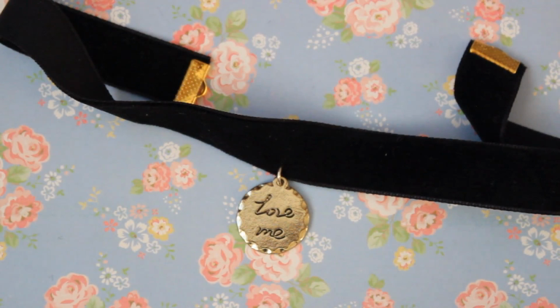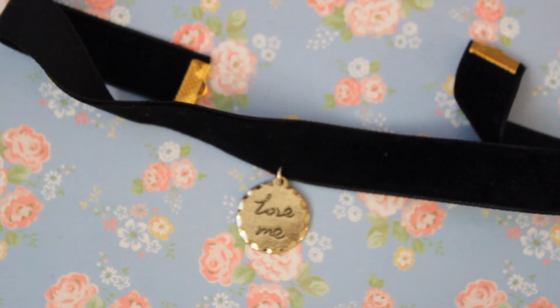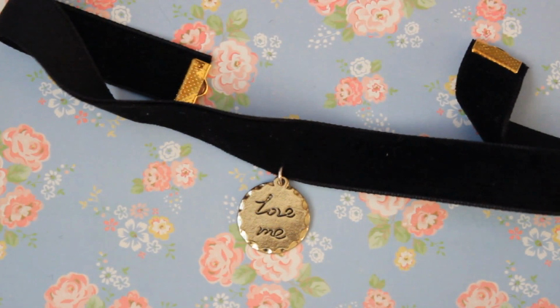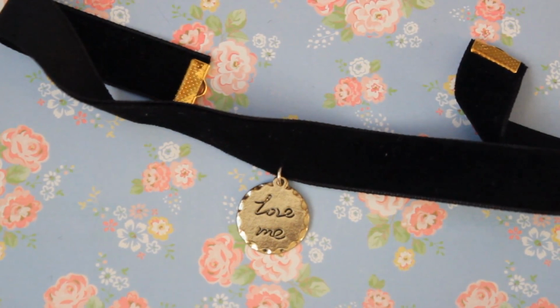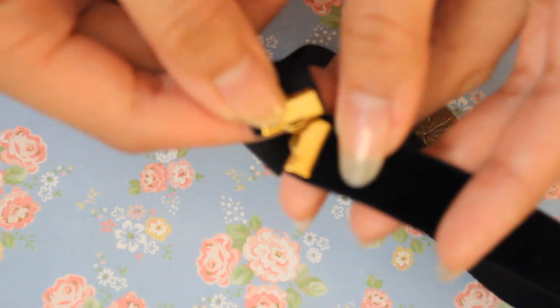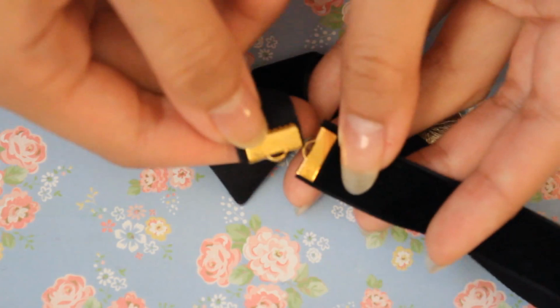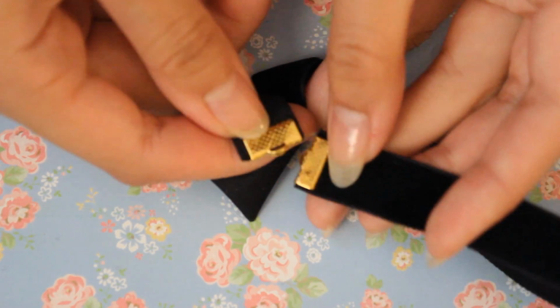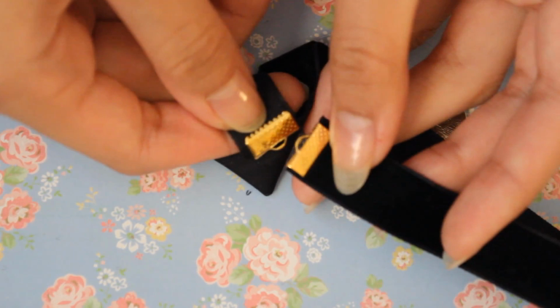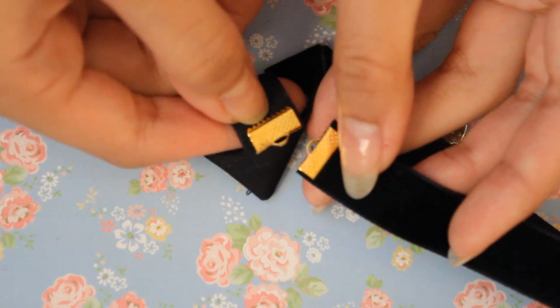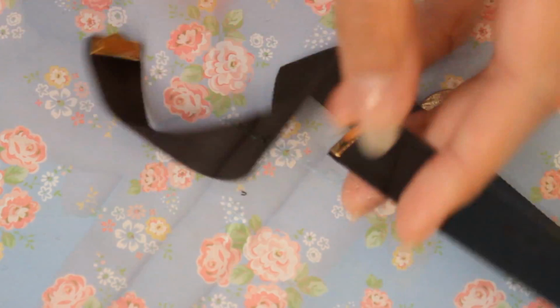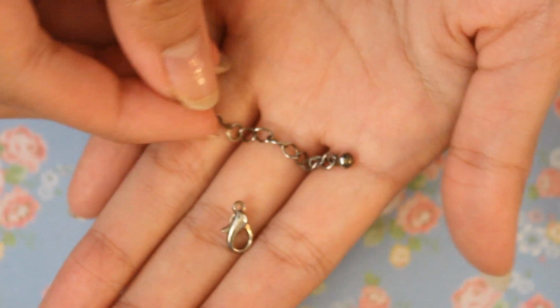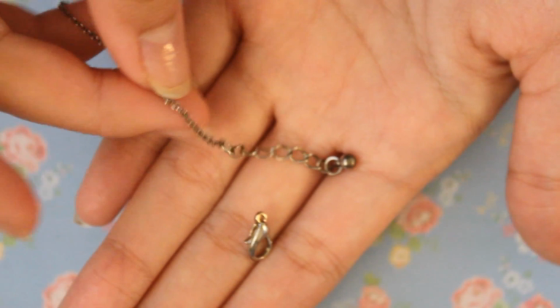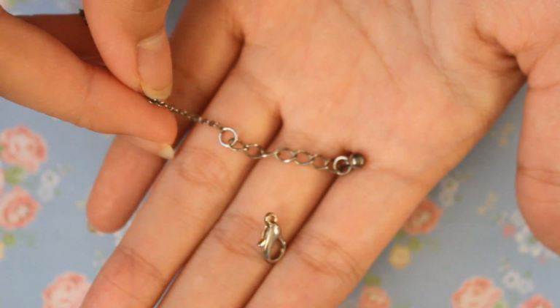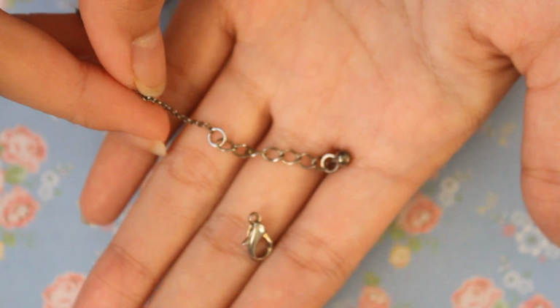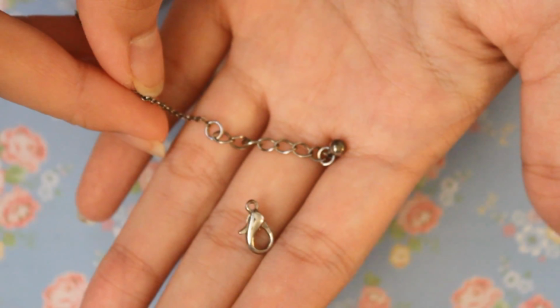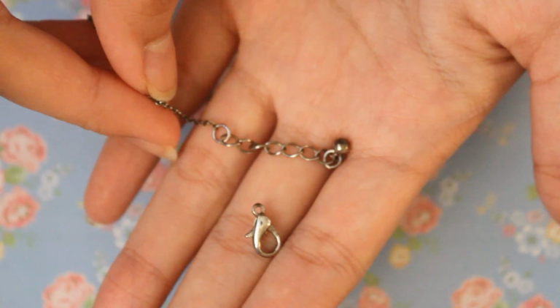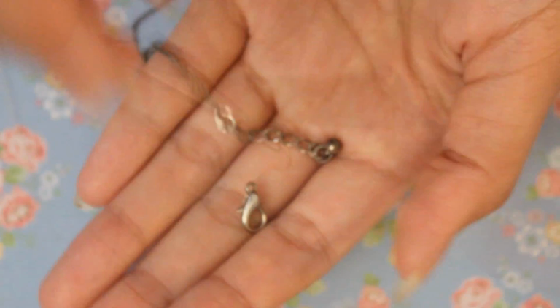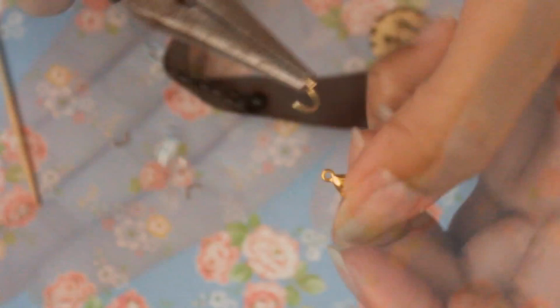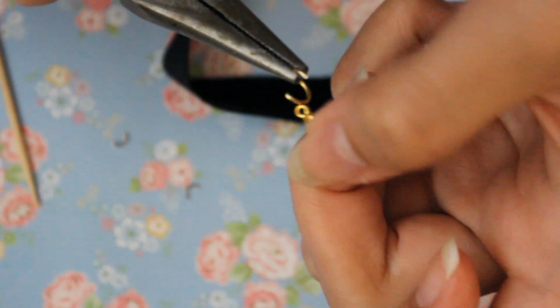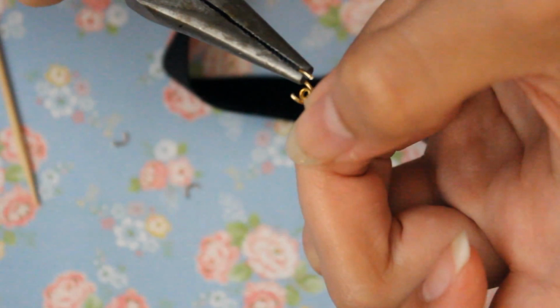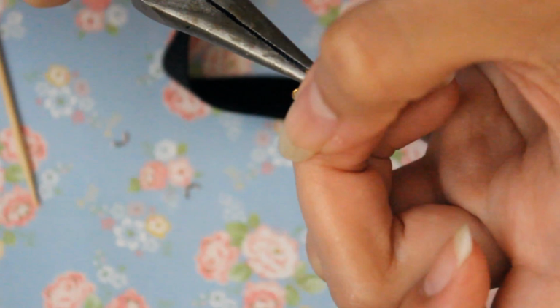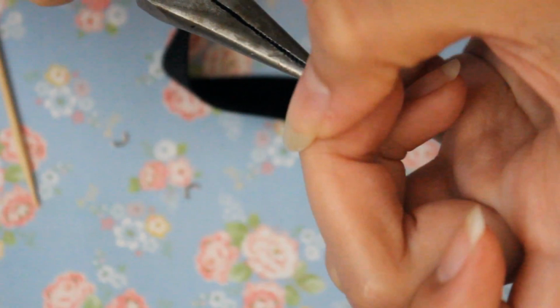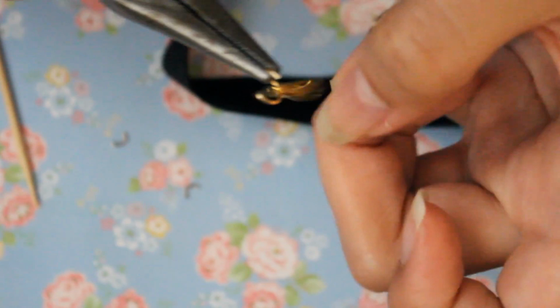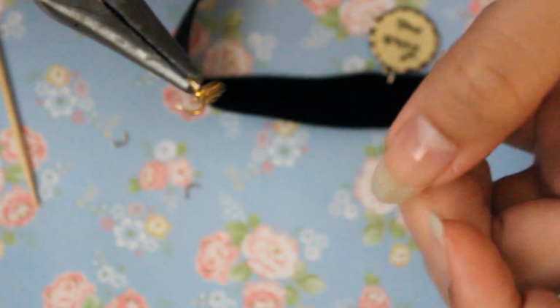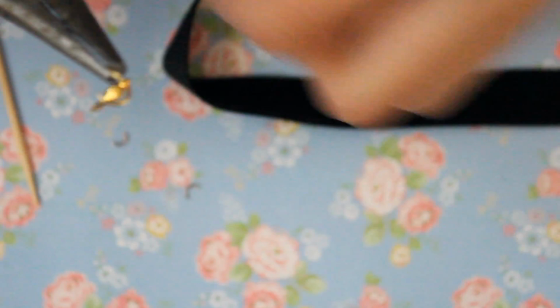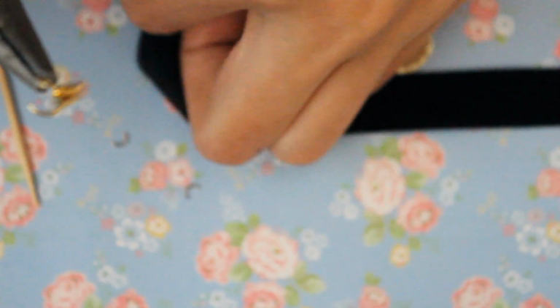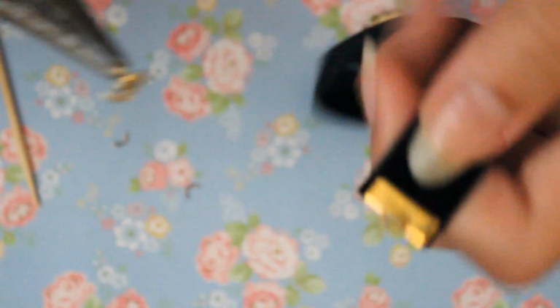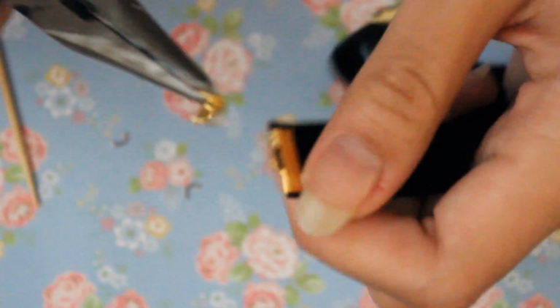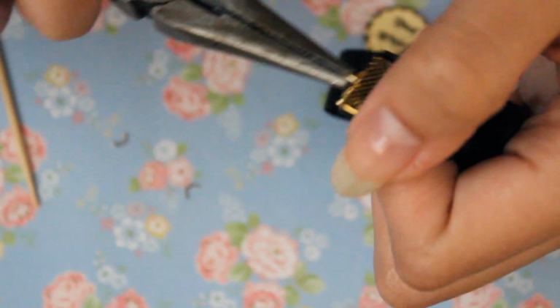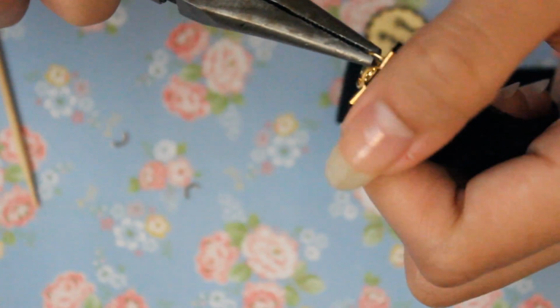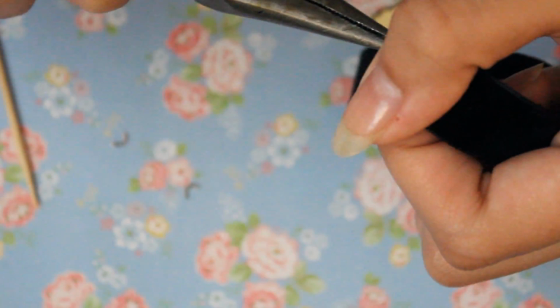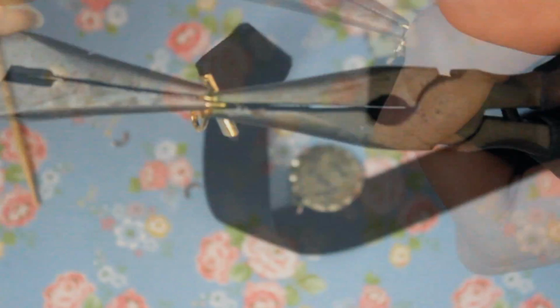Time to do something about these ends. I'm going to take the pieces of the necklace and attach them to our choker. First taking the 5mm jump ring, add on the lobster claw and attach it to the right side ribbon clamp.